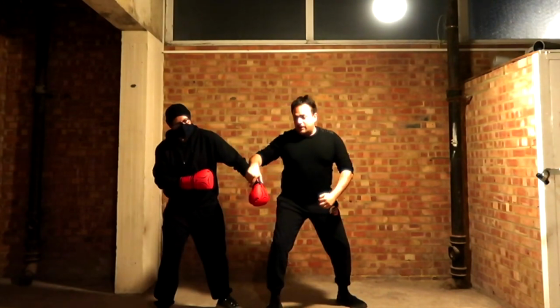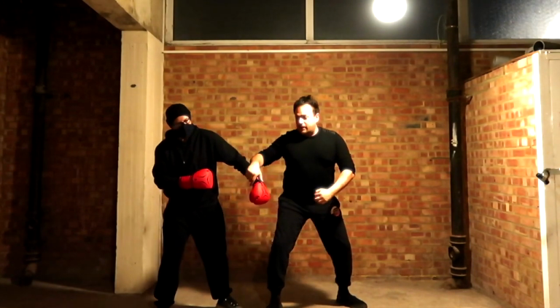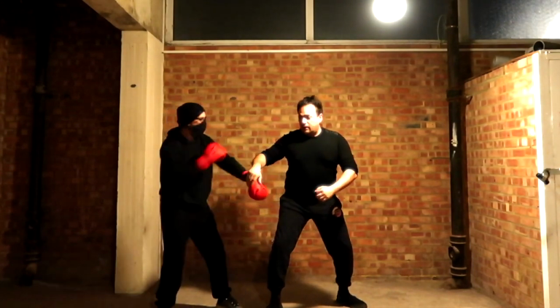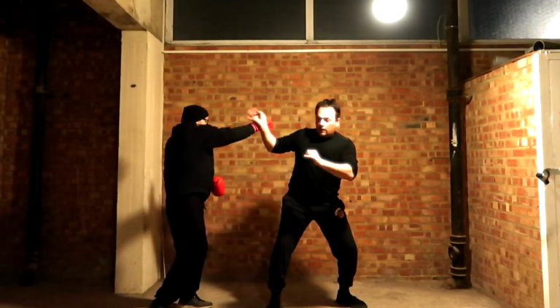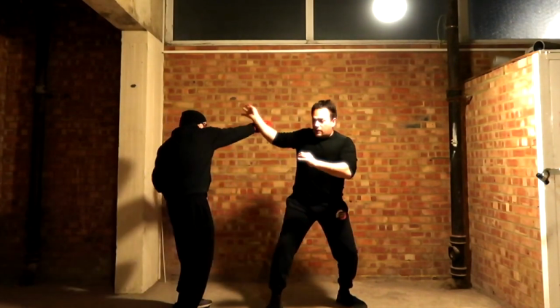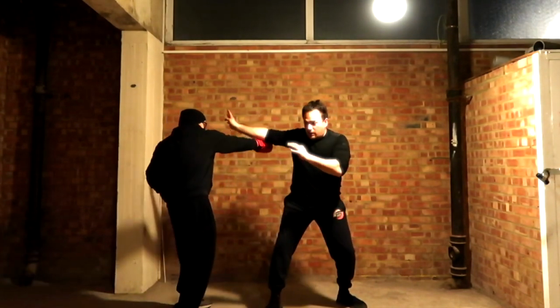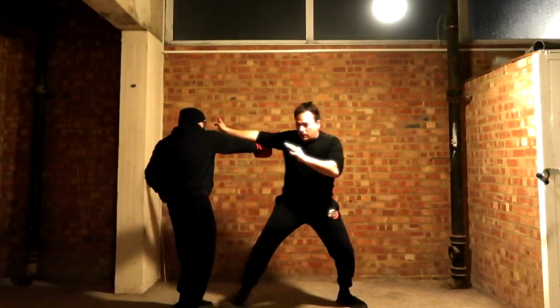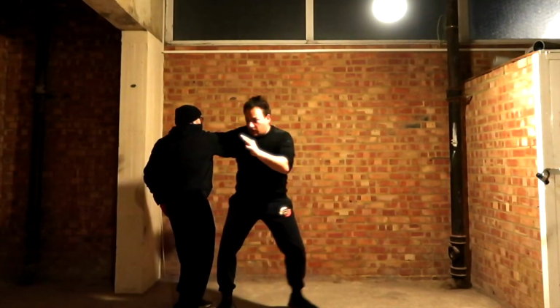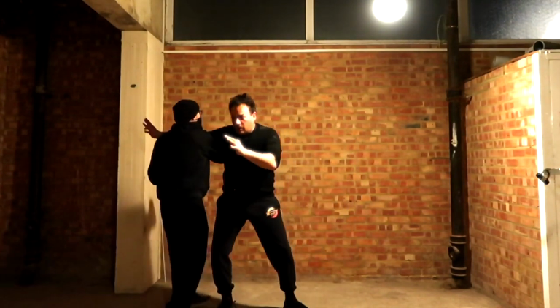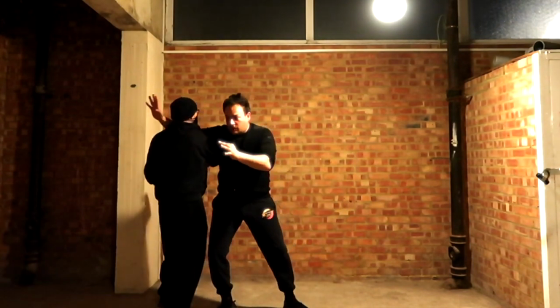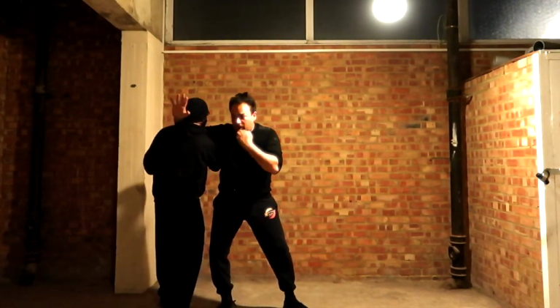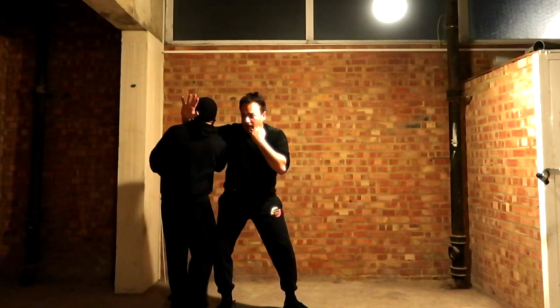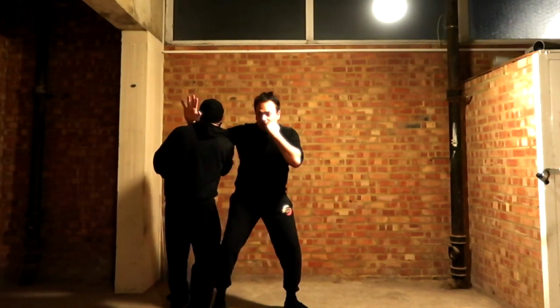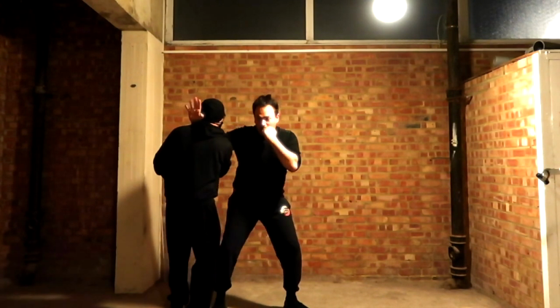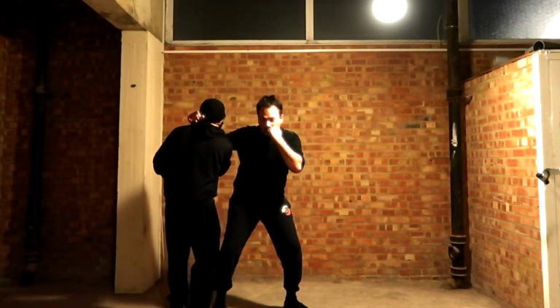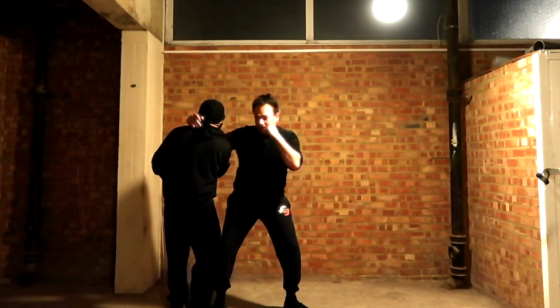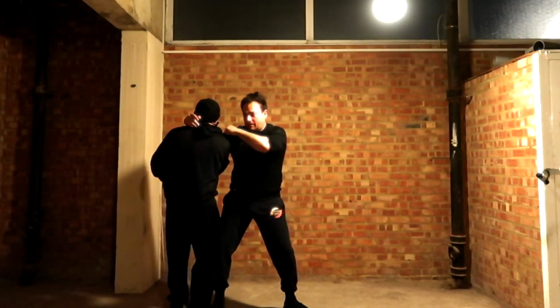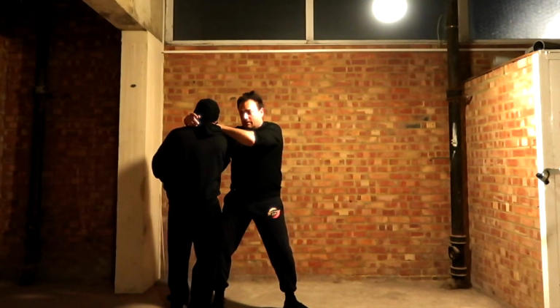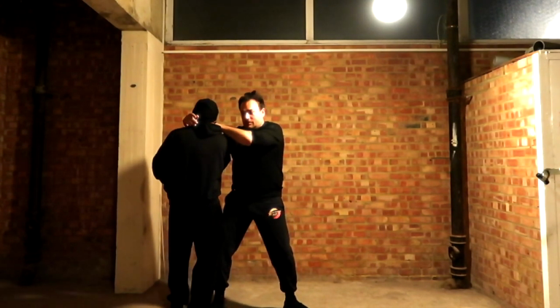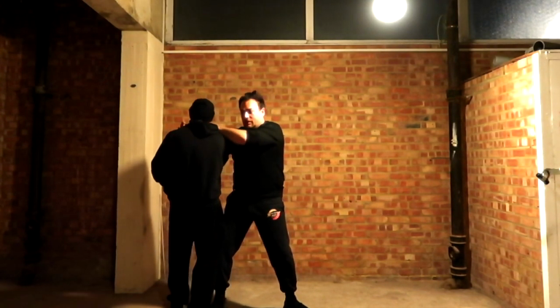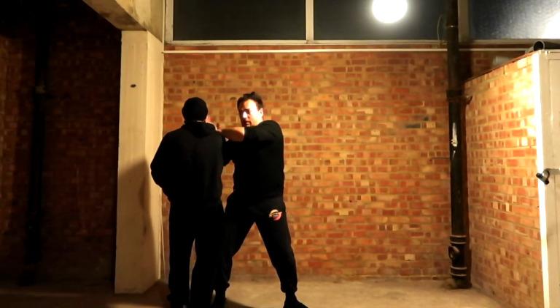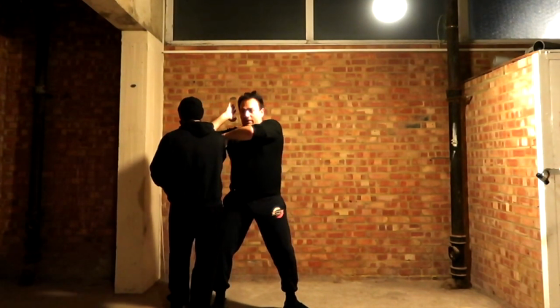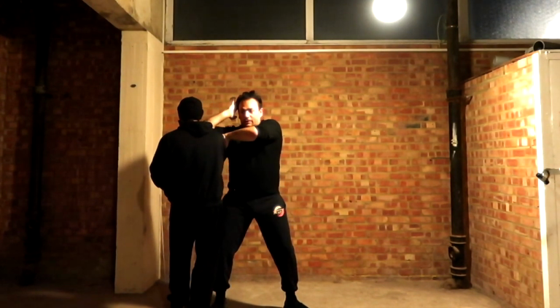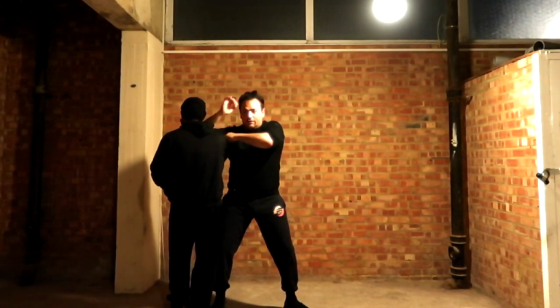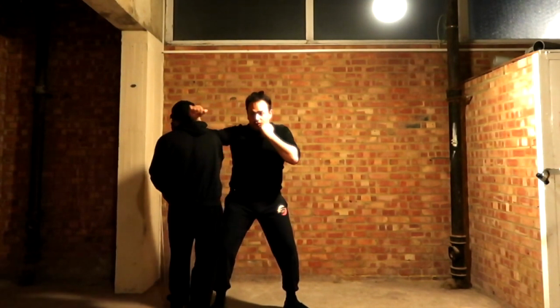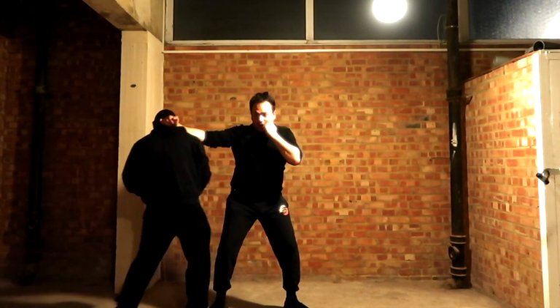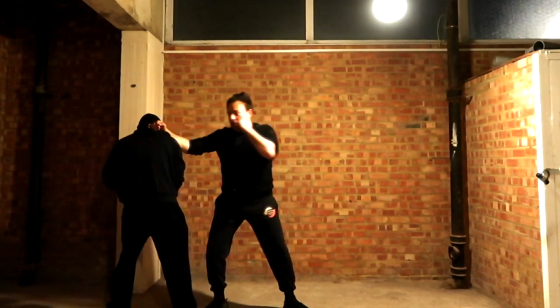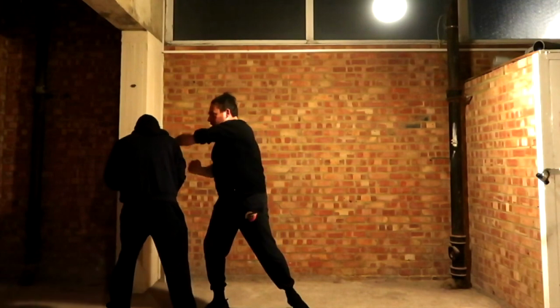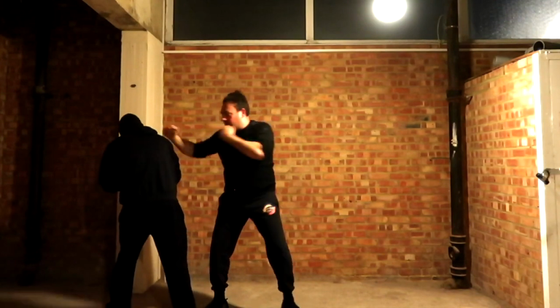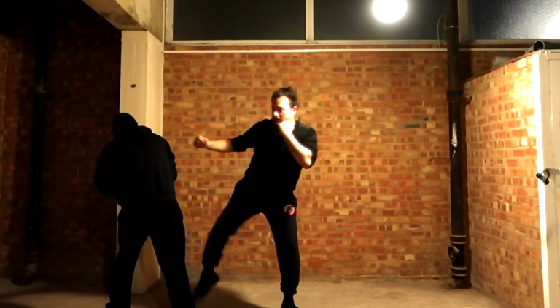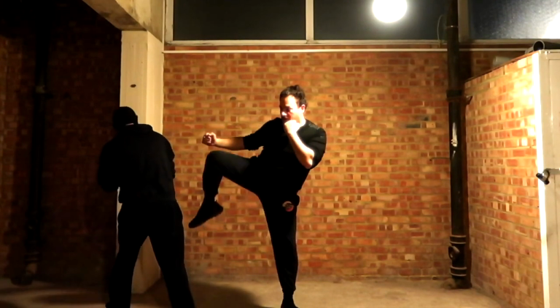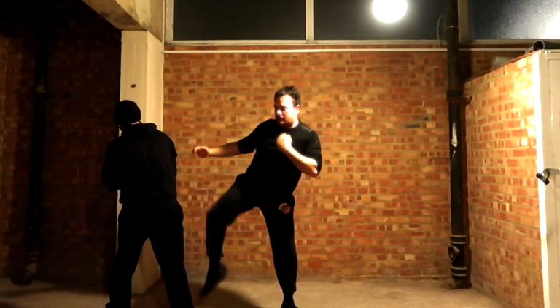If he punches me again, so you slide here — see where I am? For that punch, for that punch, for the strike, for the hits, and the kicks.